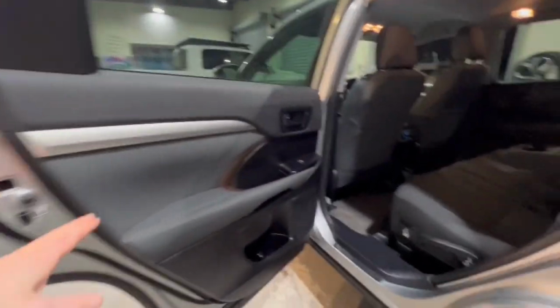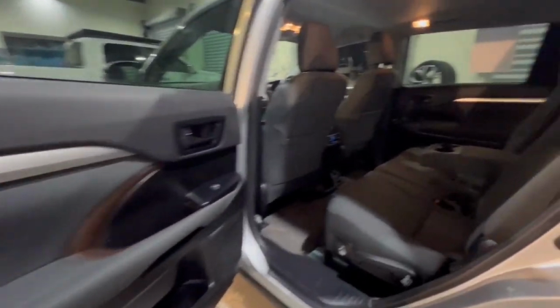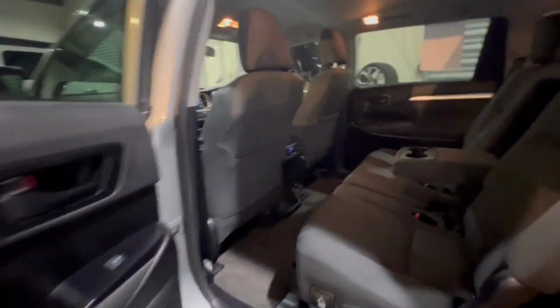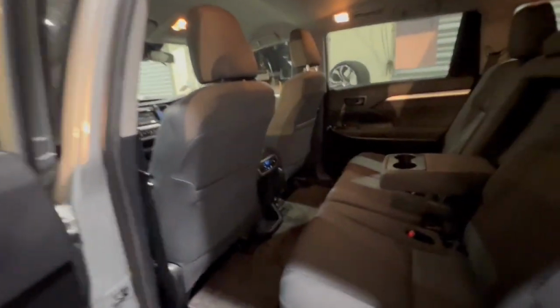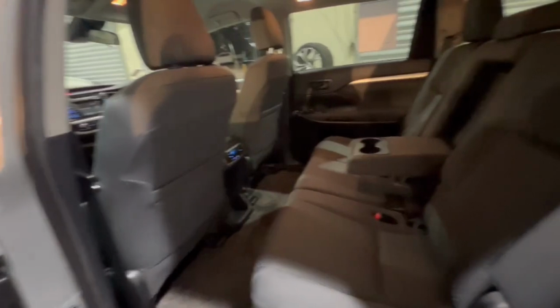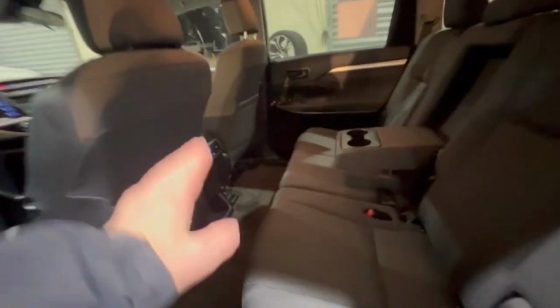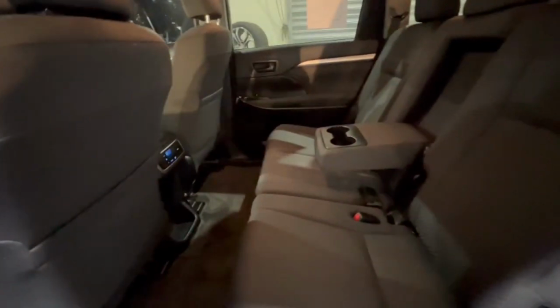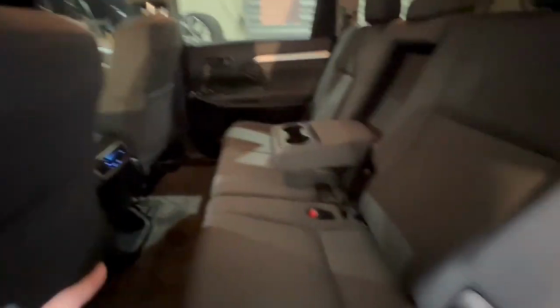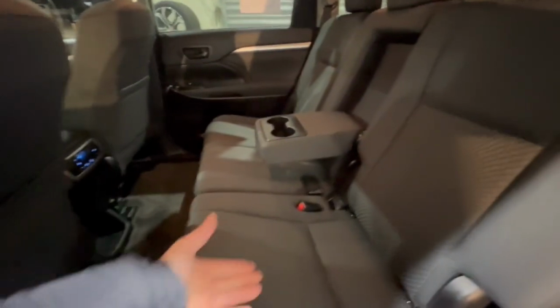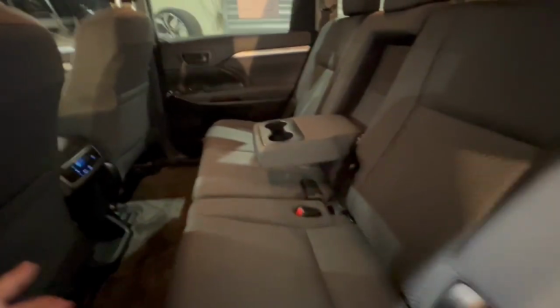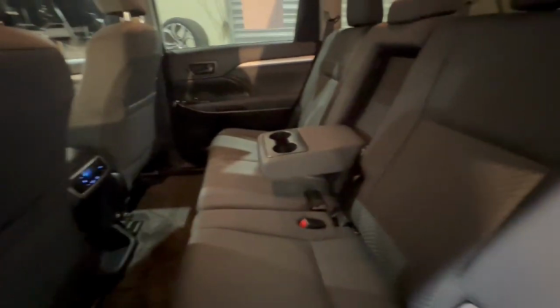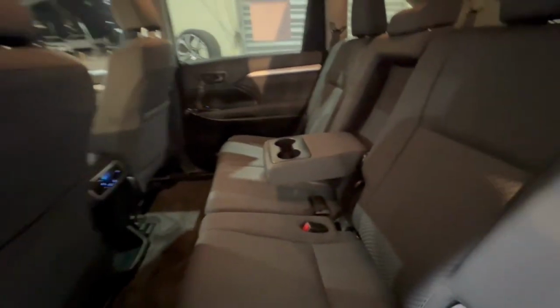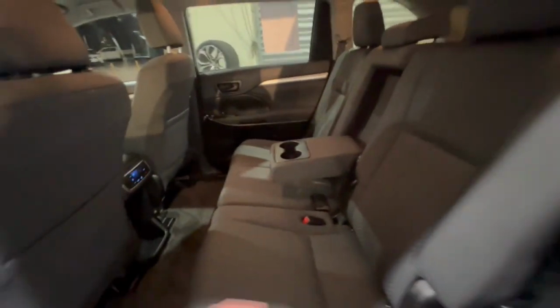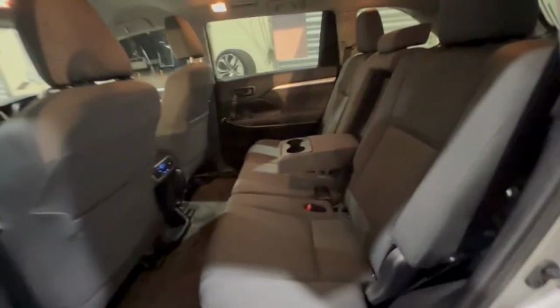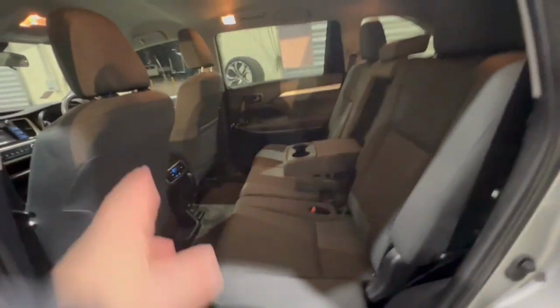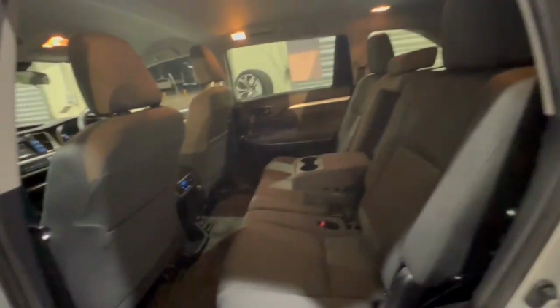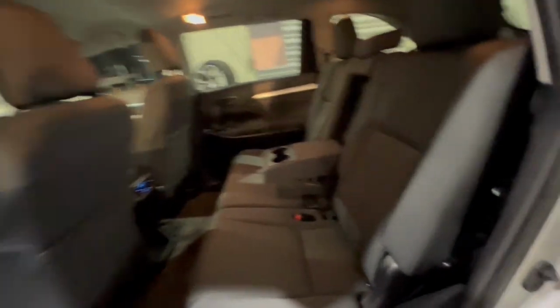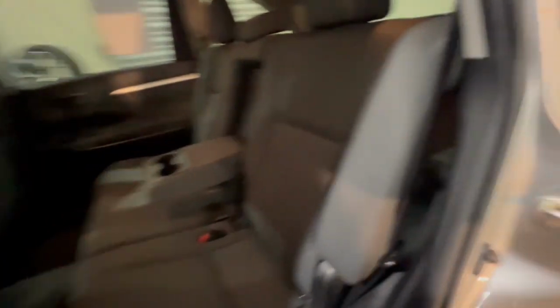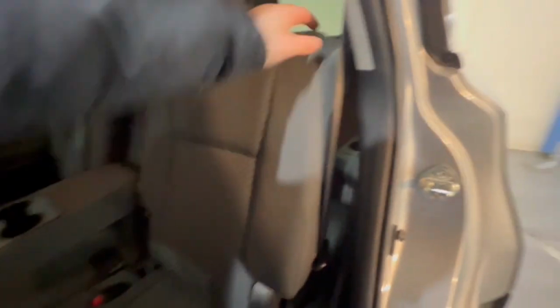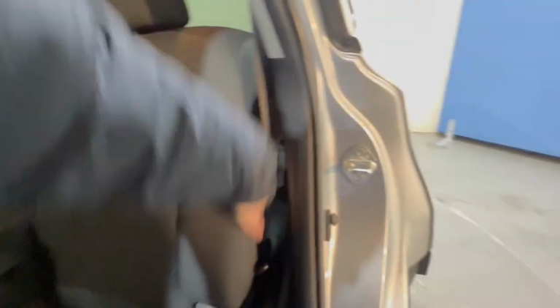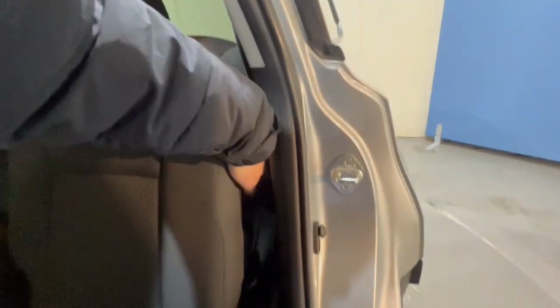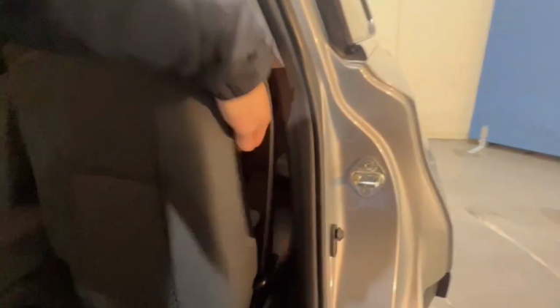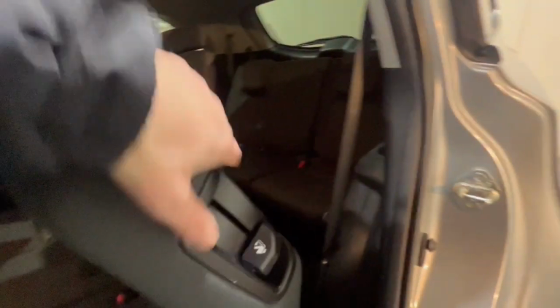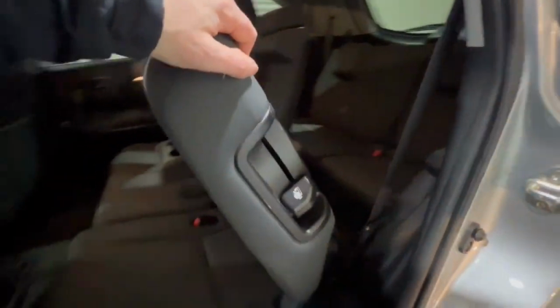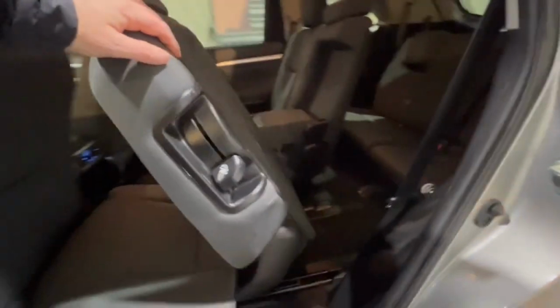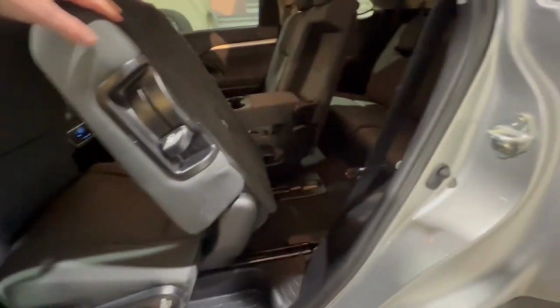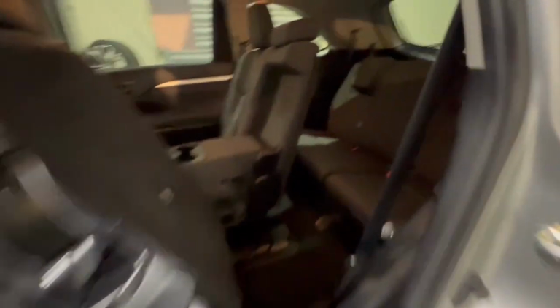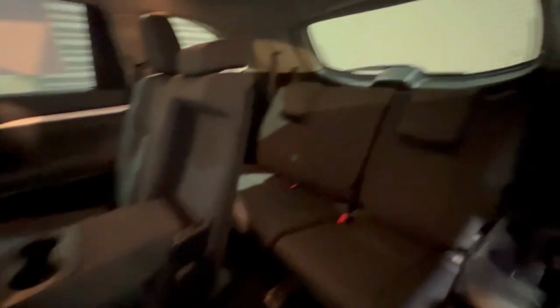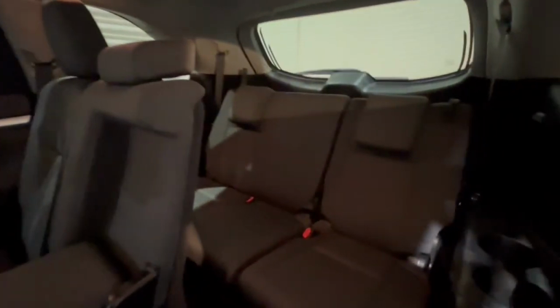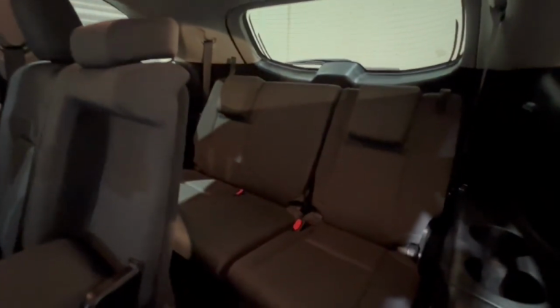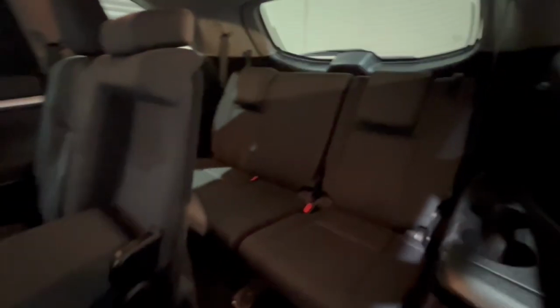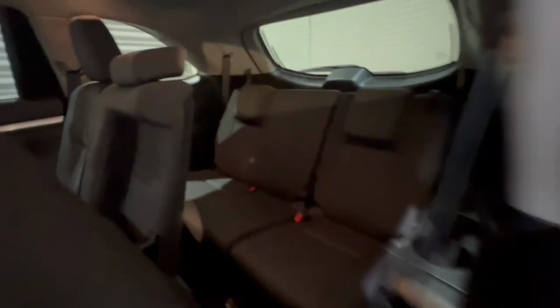Coming through the back, one of my favourite features is the amount of space in here. These seats slide forward and backwards. You've got tri-zone aircon and one of the great features is you can slide the seat forward to allow plenty of access into the rear seats as well.